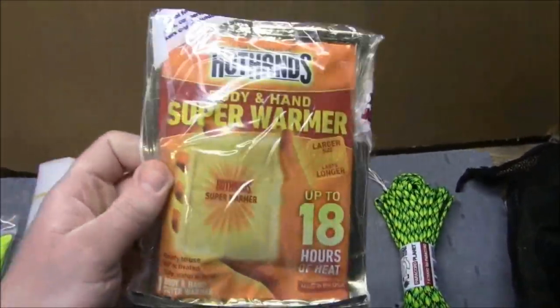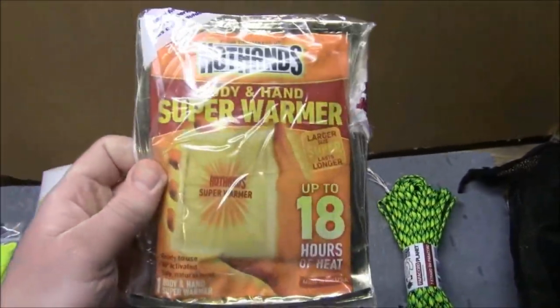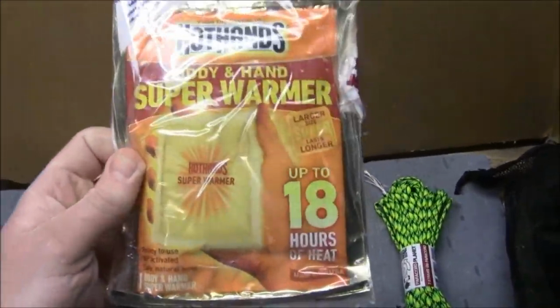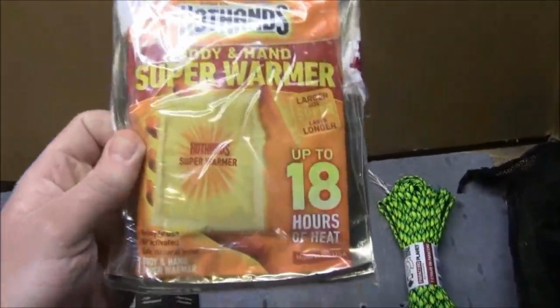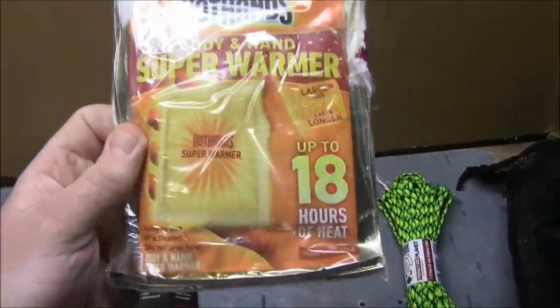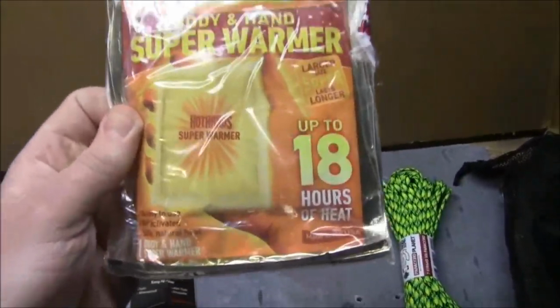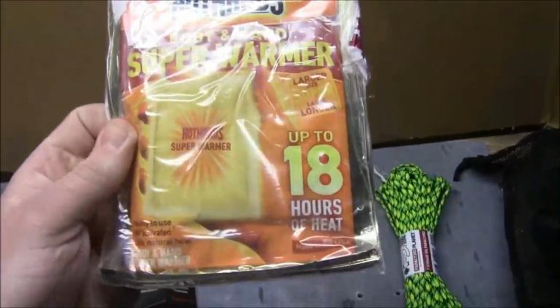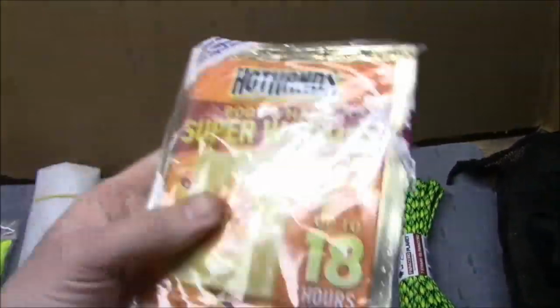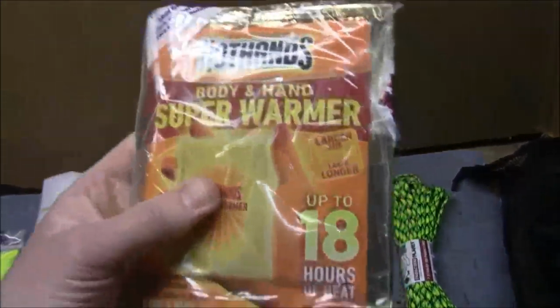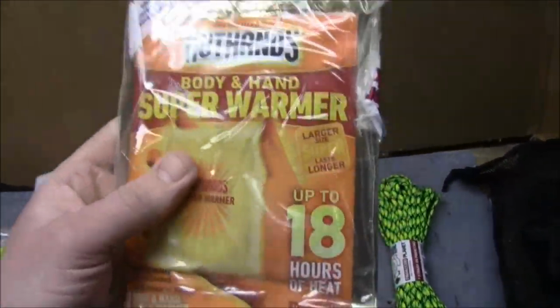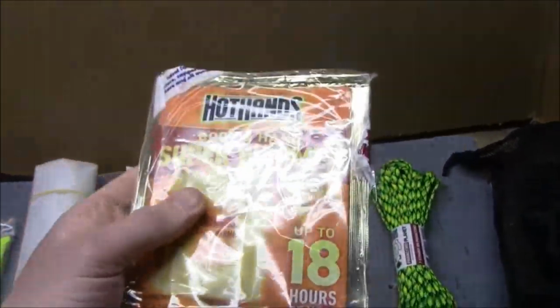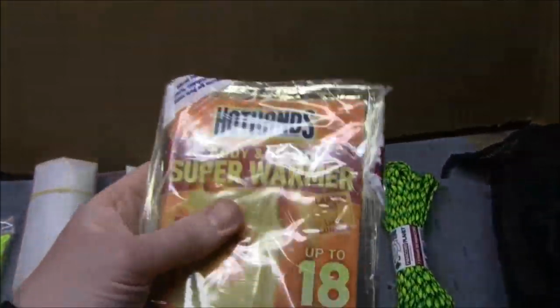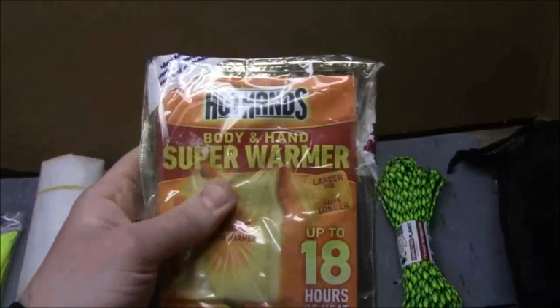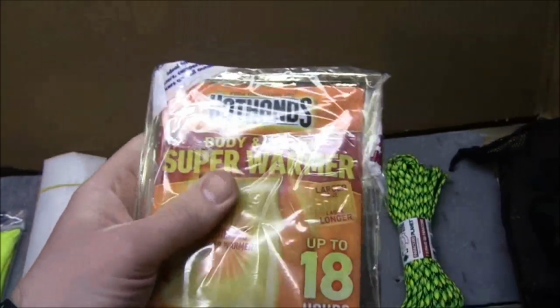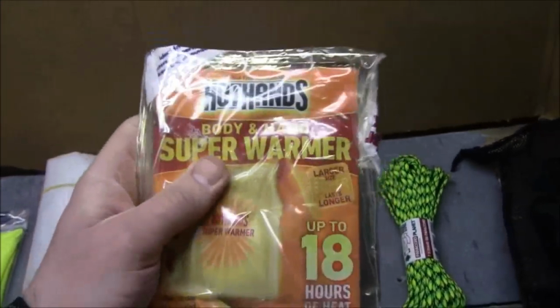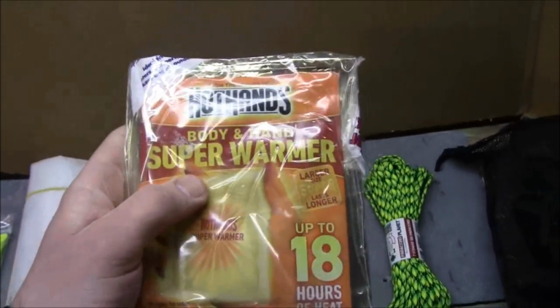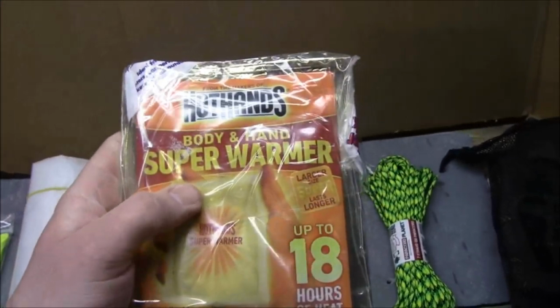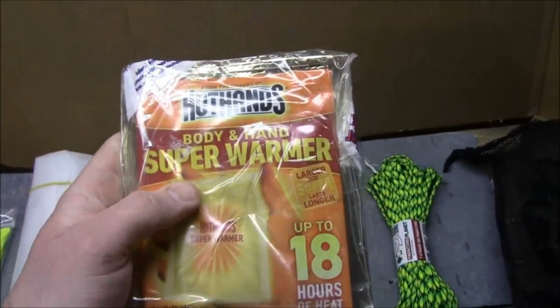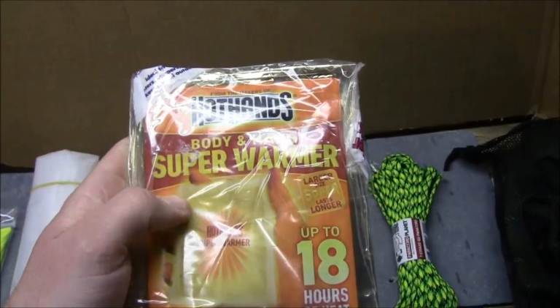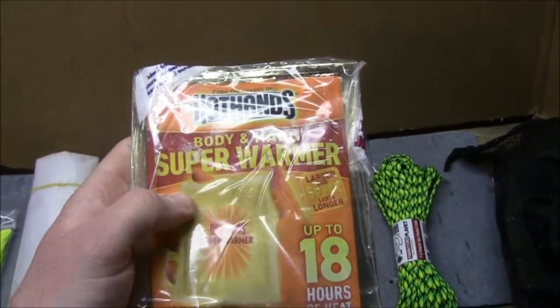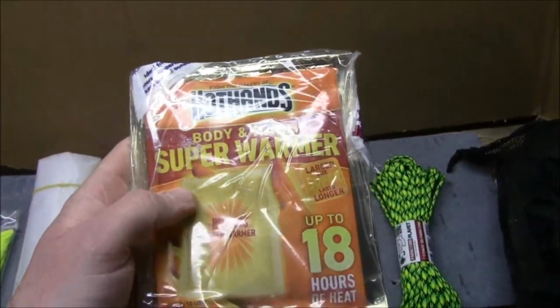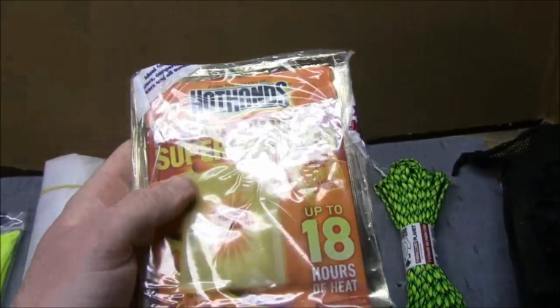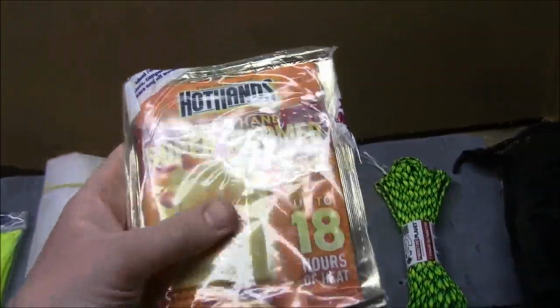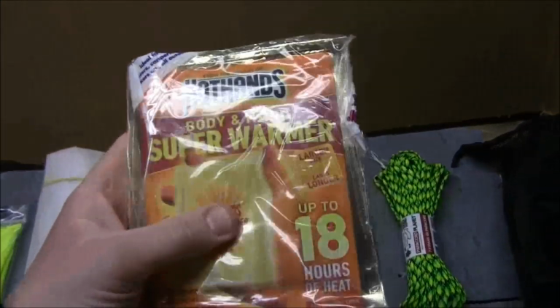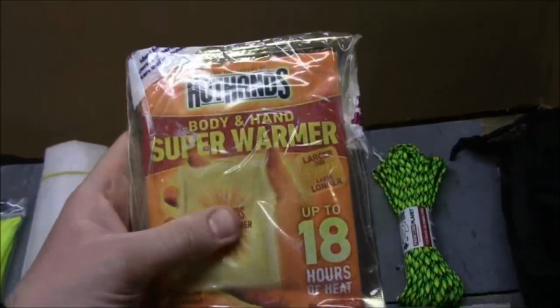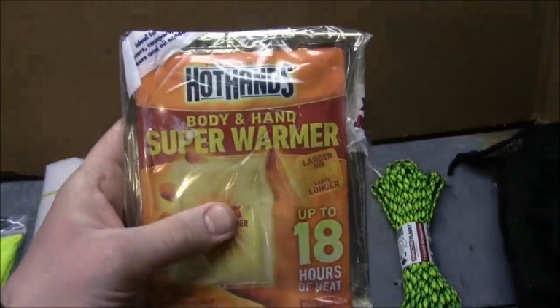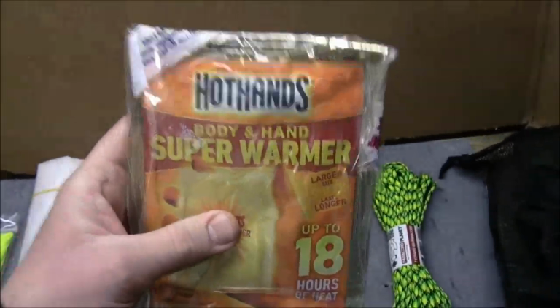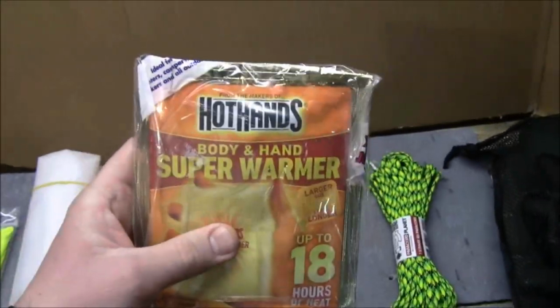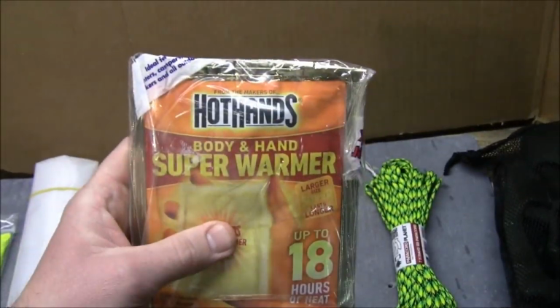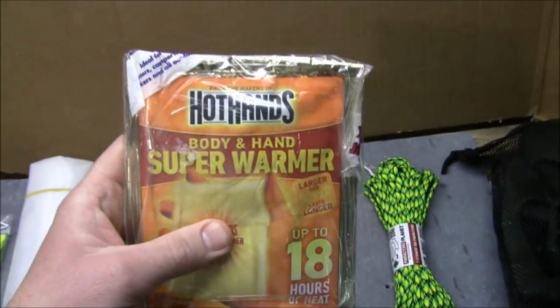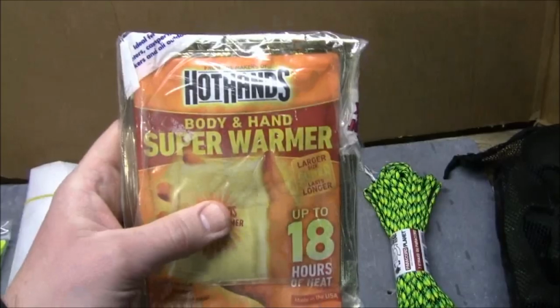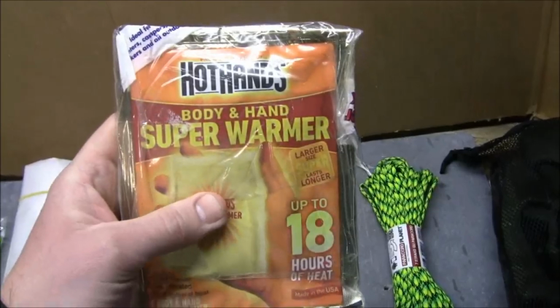These do take a while to warm up, so if you bust them open and it's been five minutes and they still aren't hot, it does take a little time to actually warm up. Just keep that in mind — another good option to have.